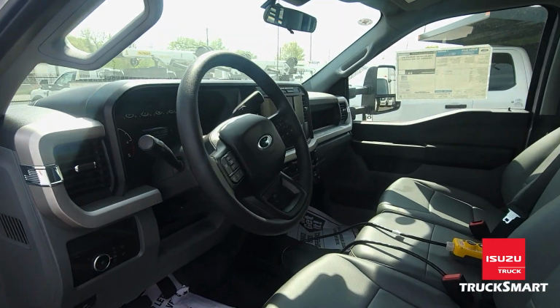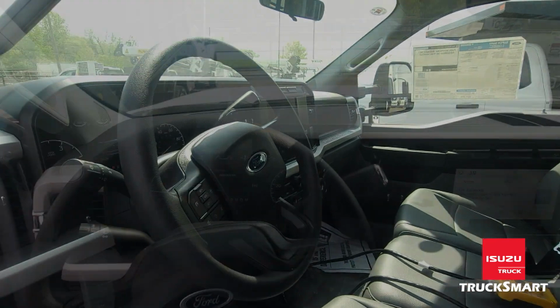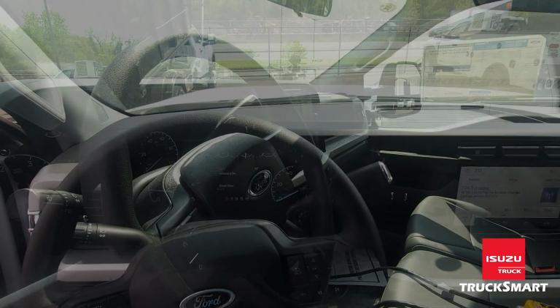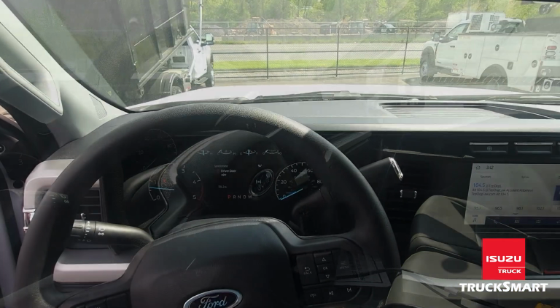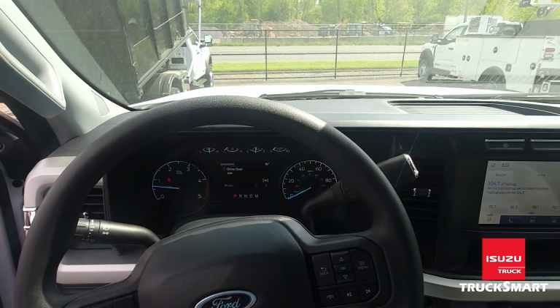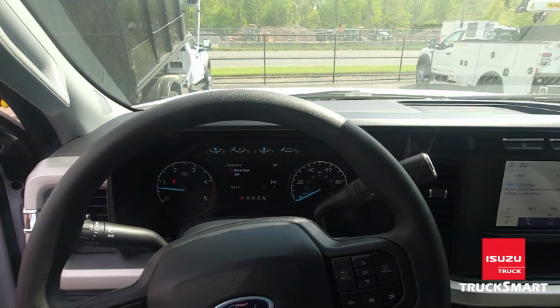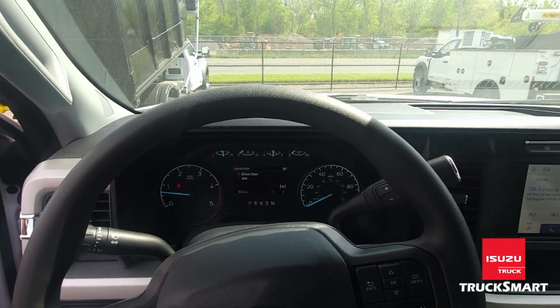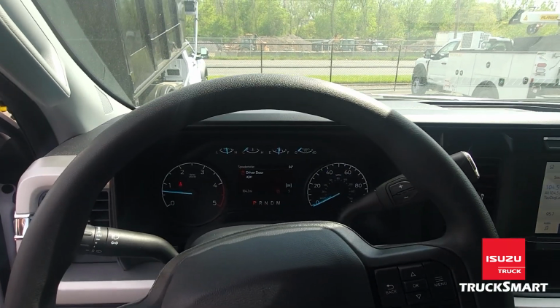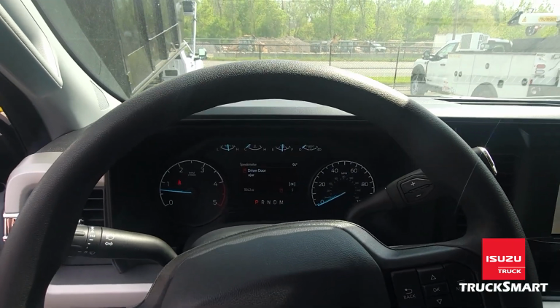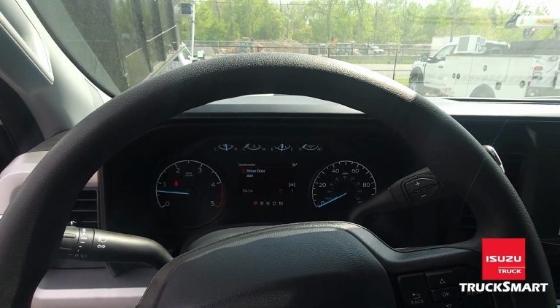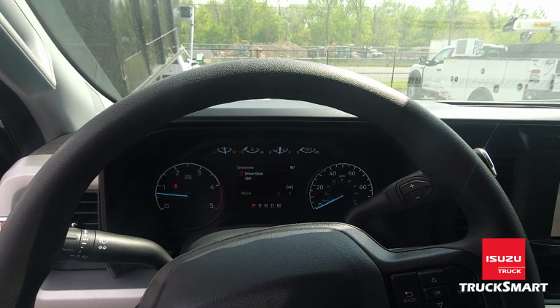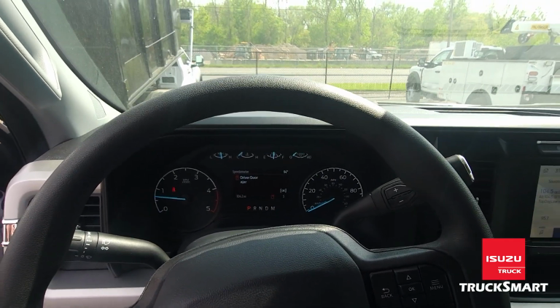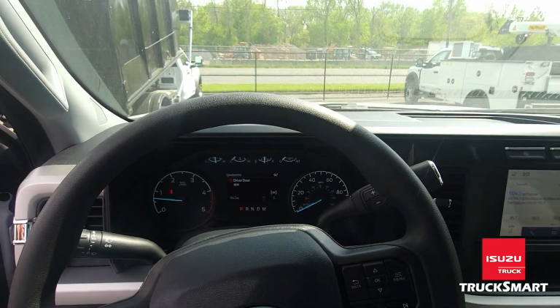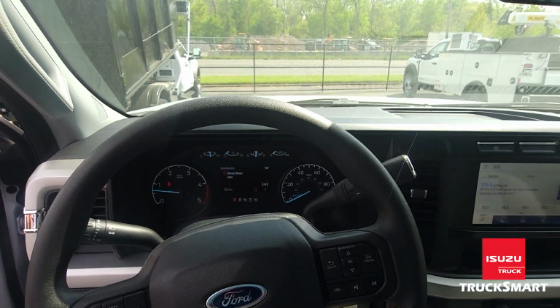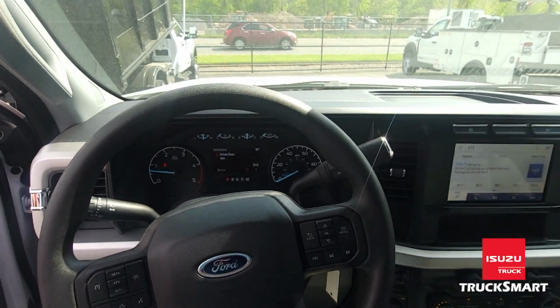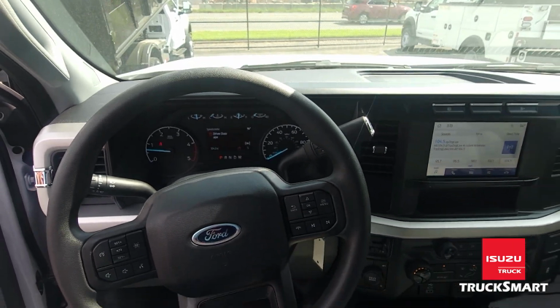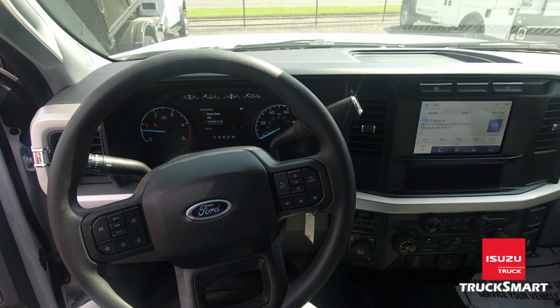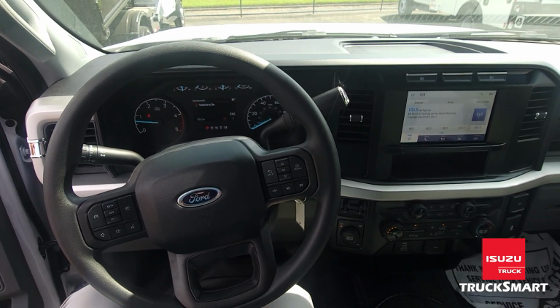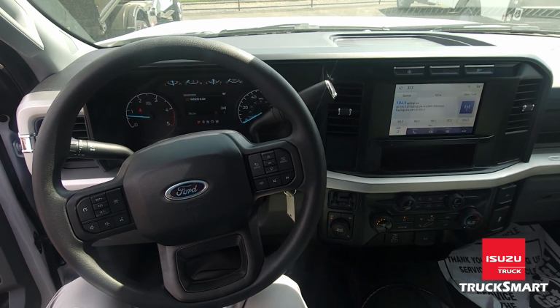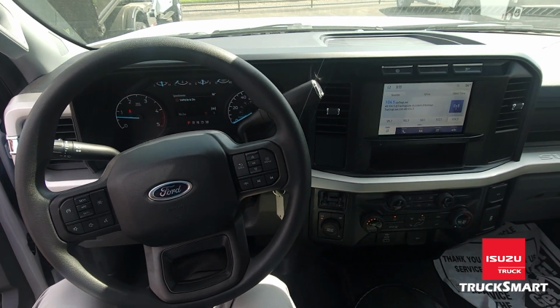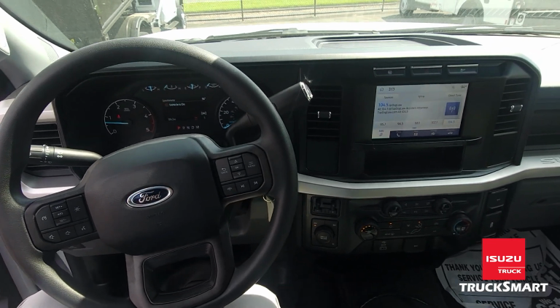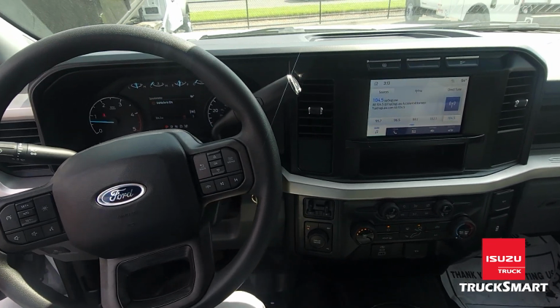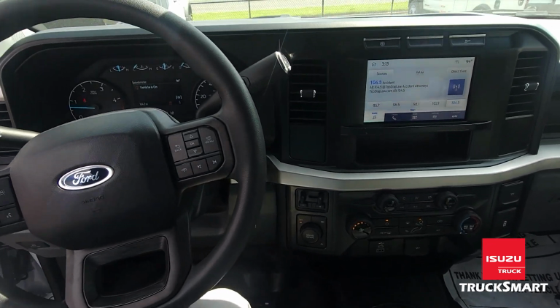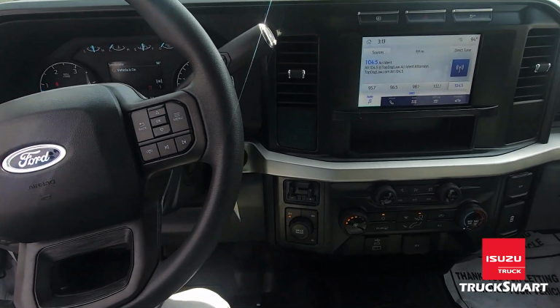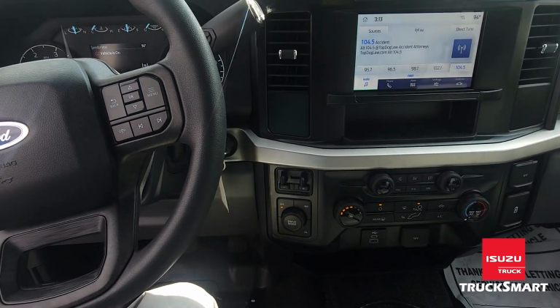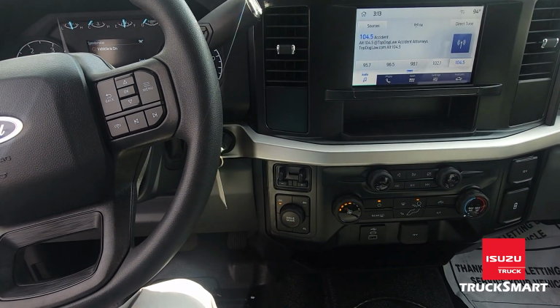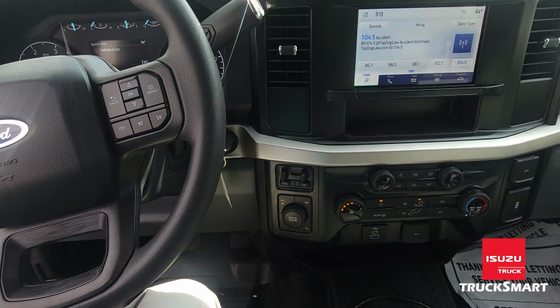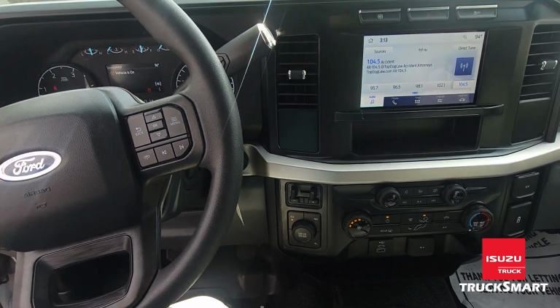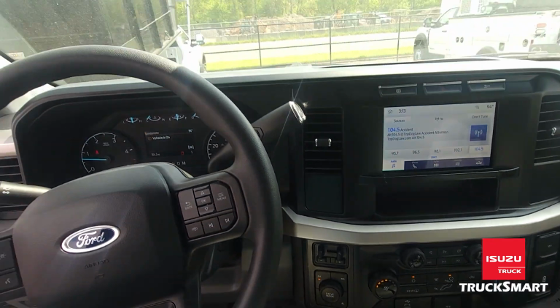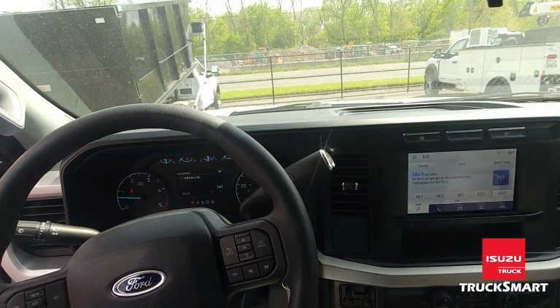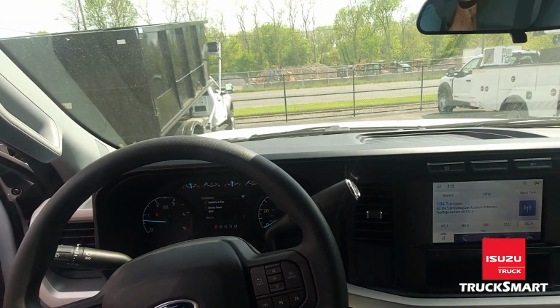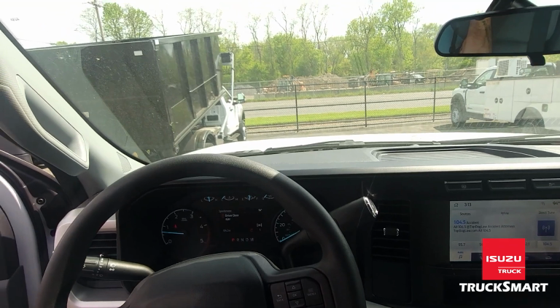These trucks are fully equipped with power steering, ABS, power brakes, air conditioning, power windows, door locks, cruise control, and tilt and telescope steering.